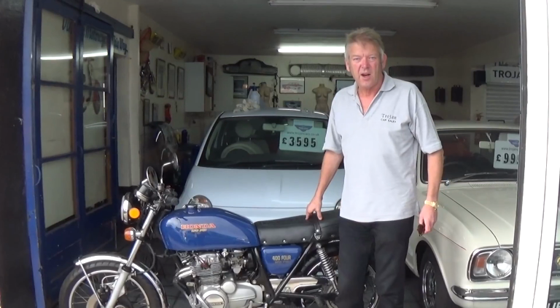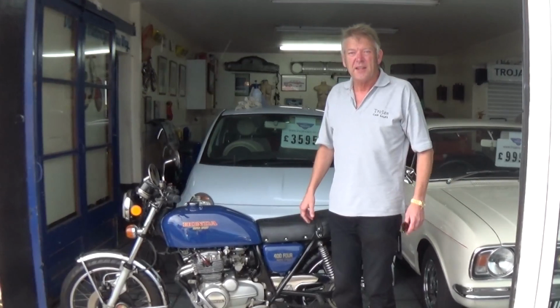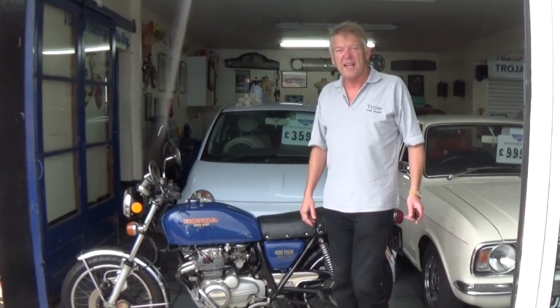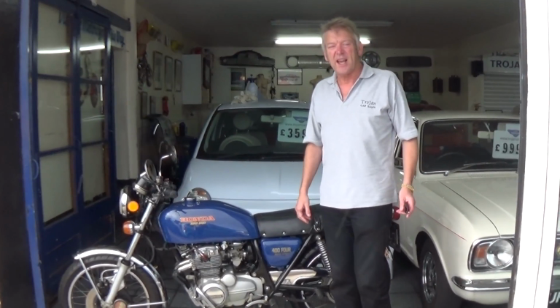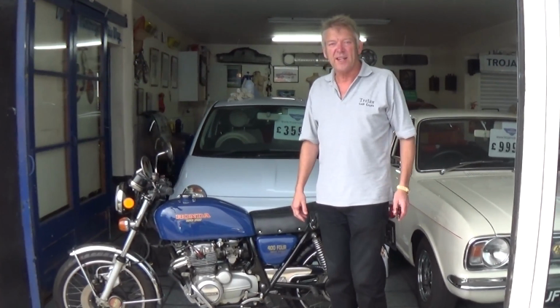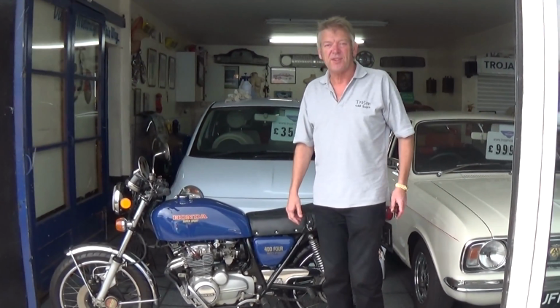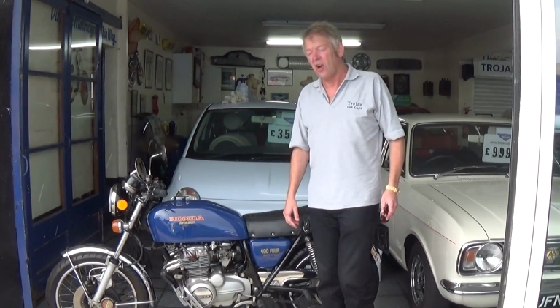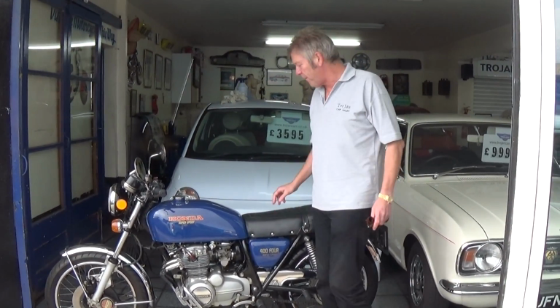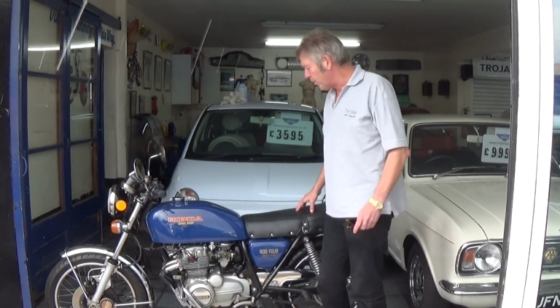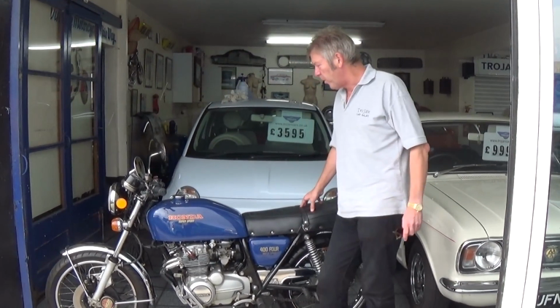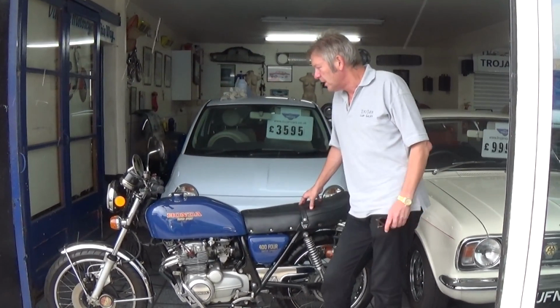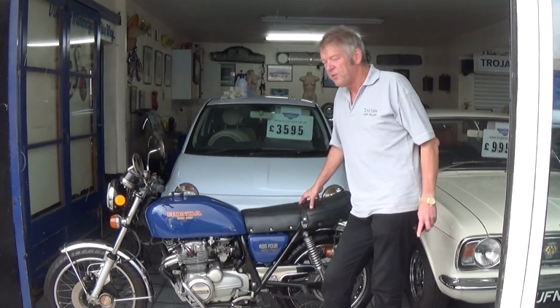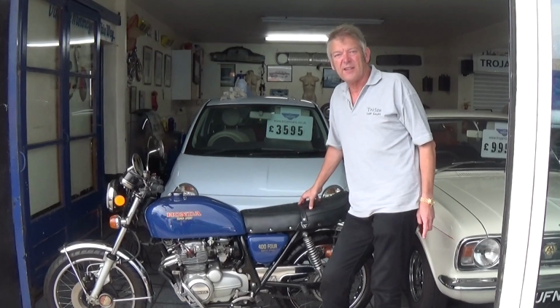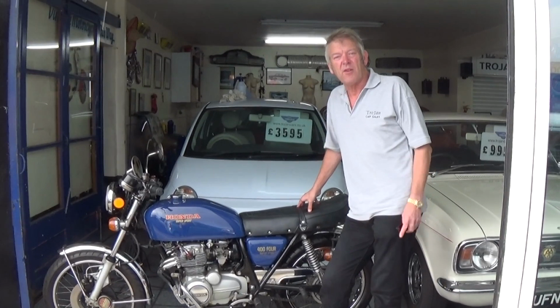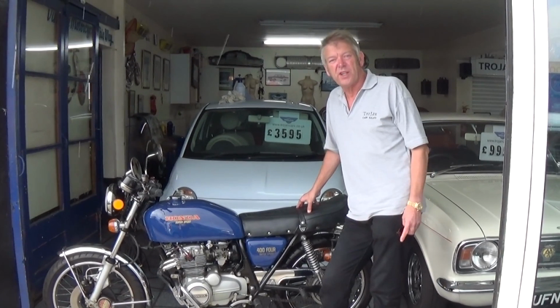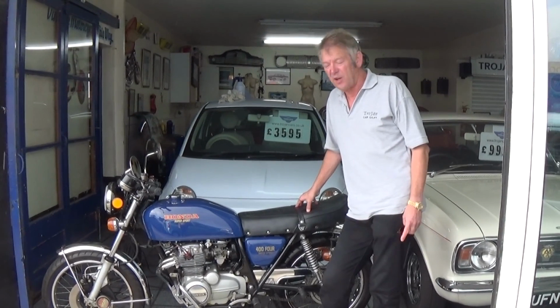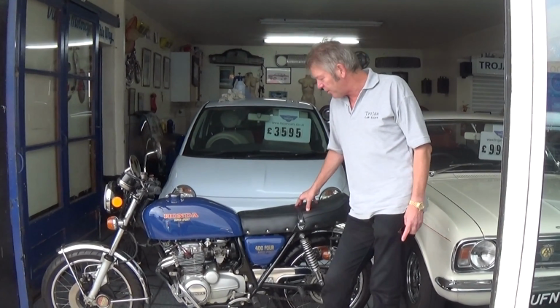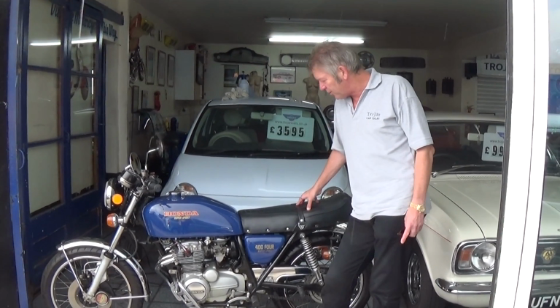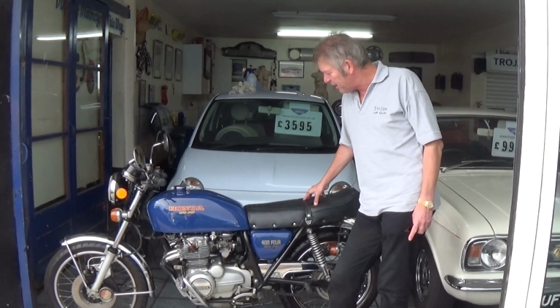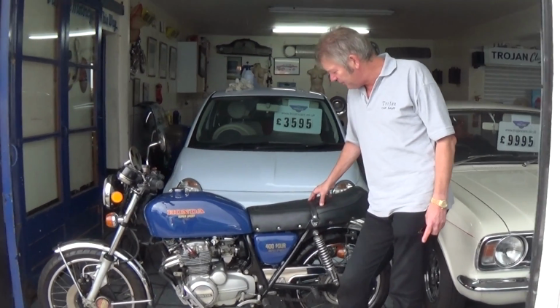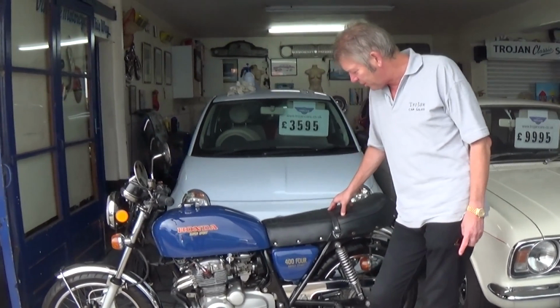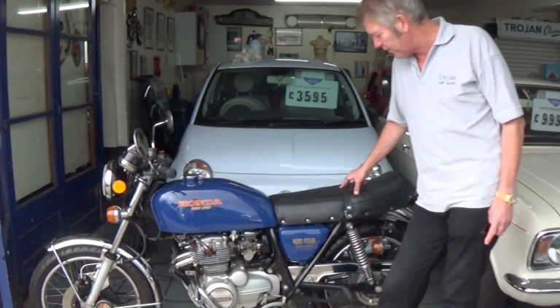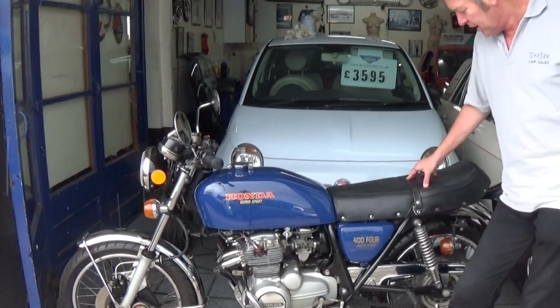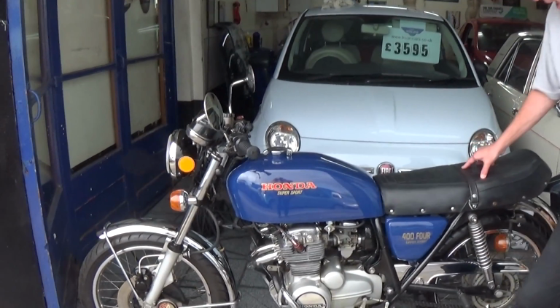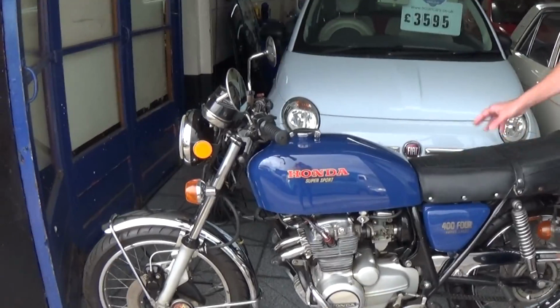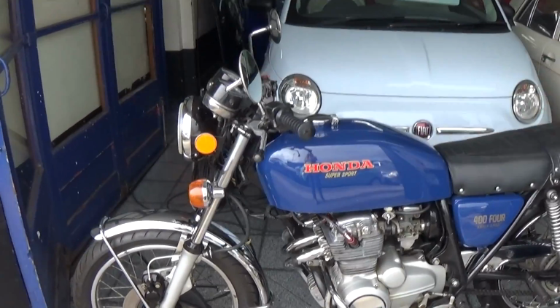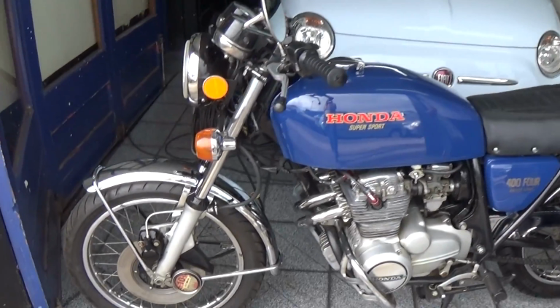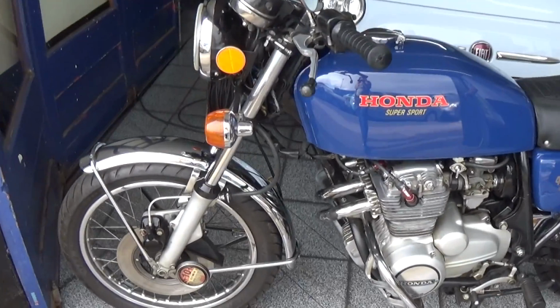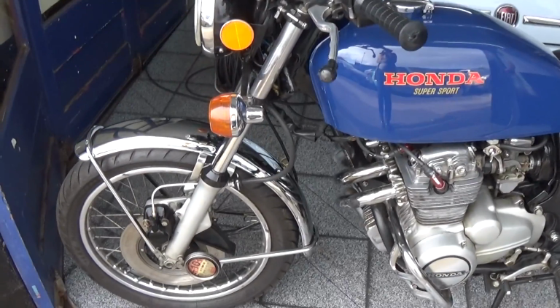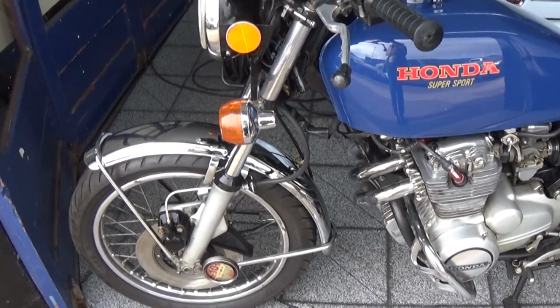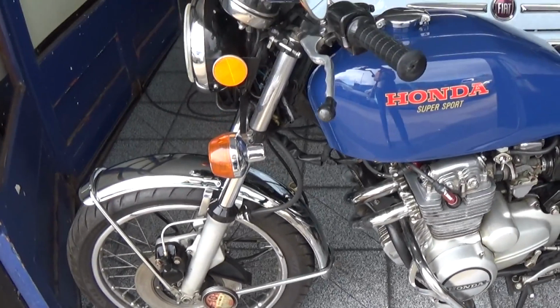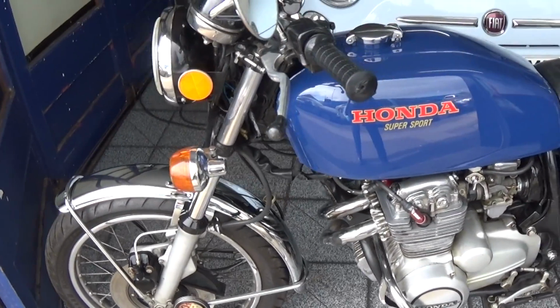This is a 1976 Honda 404, which makes it nearly 40 years old. As you can see, she's in really nice condition for the age. Lovely paint — I don't think it's been restored. The chrome's all good in it.